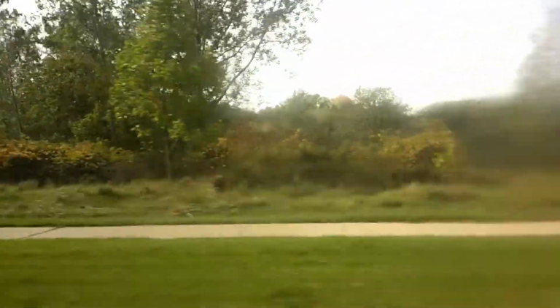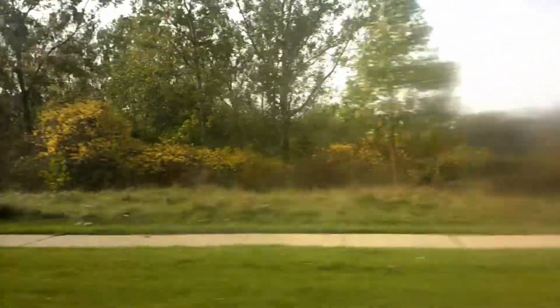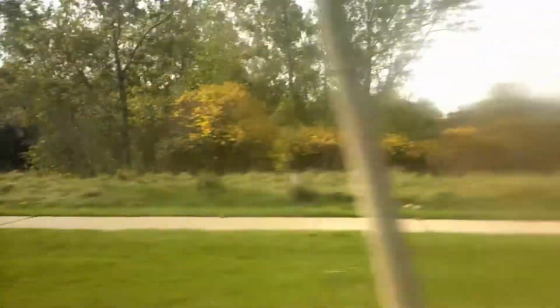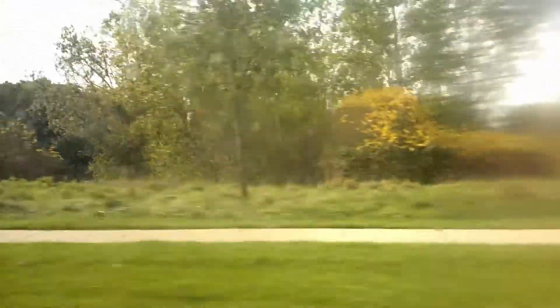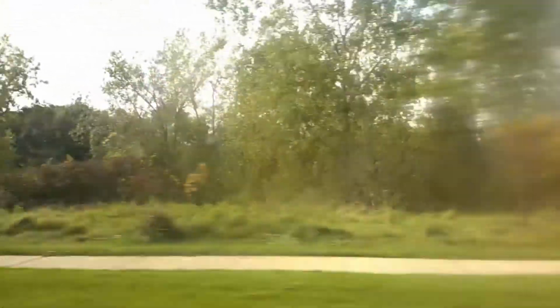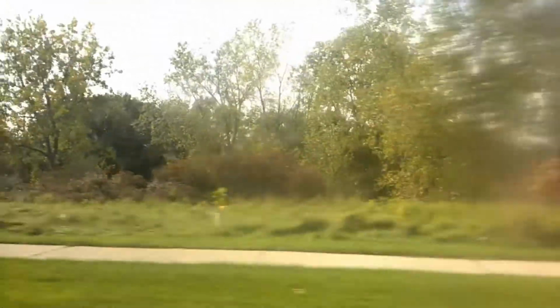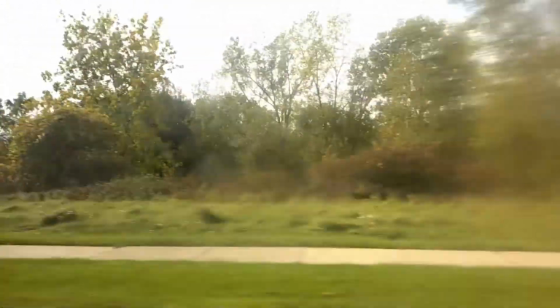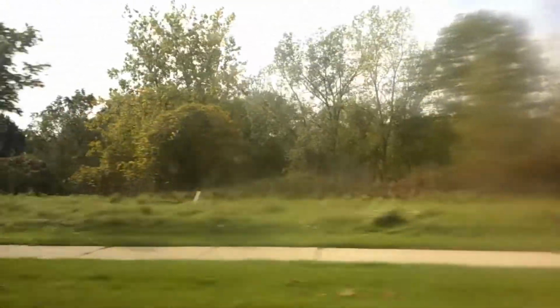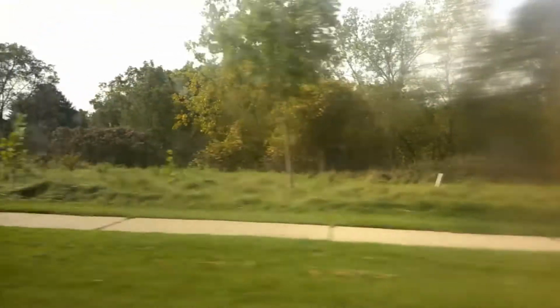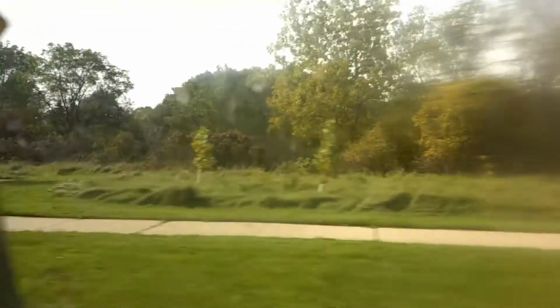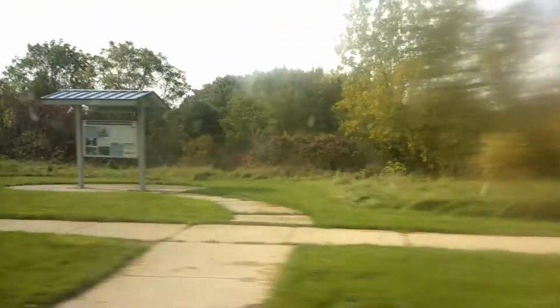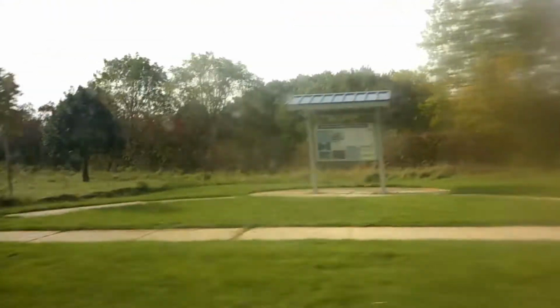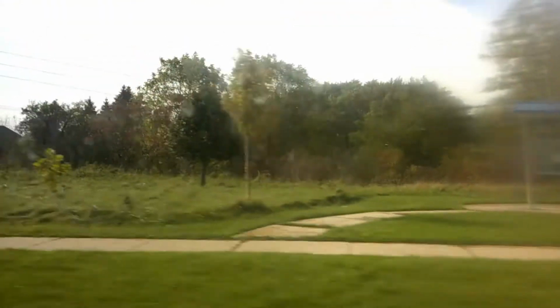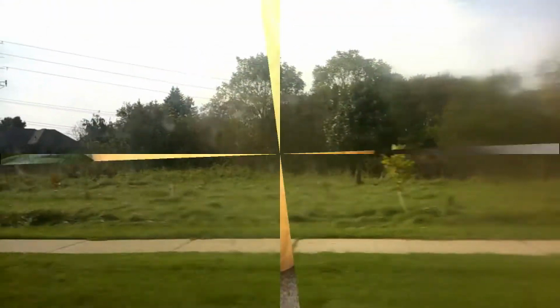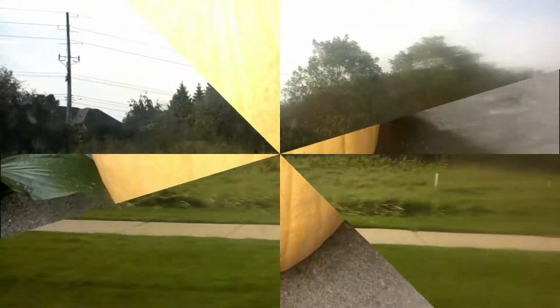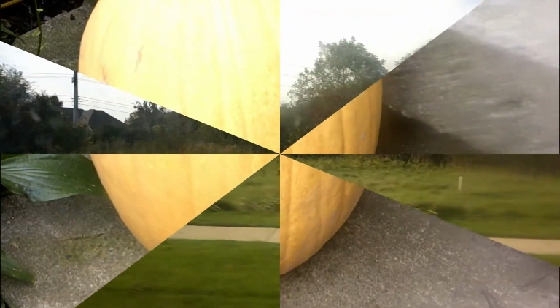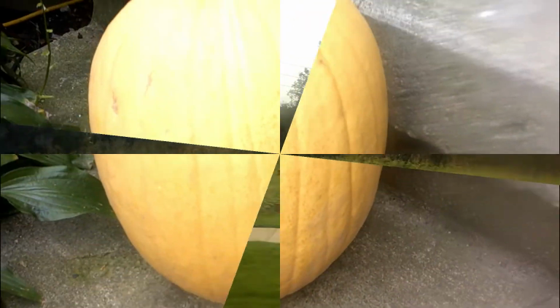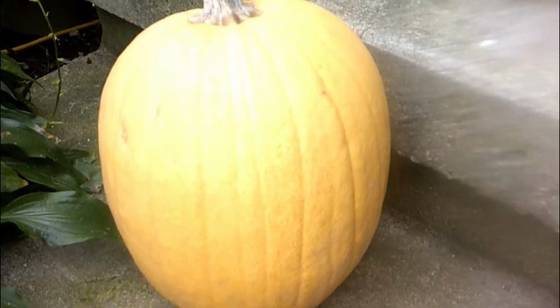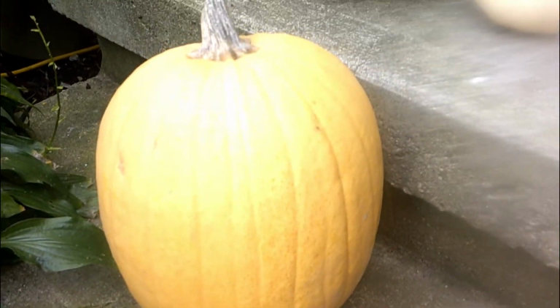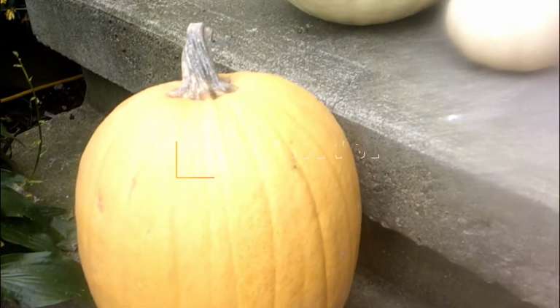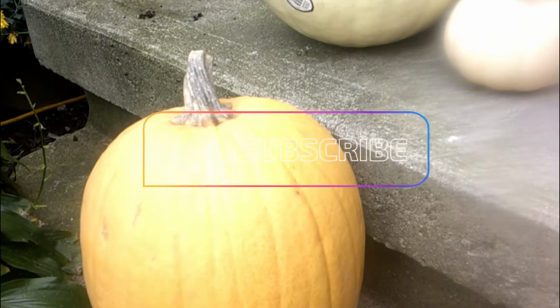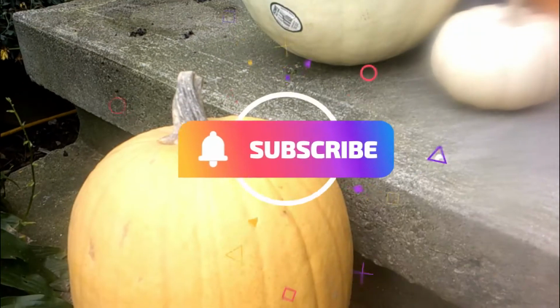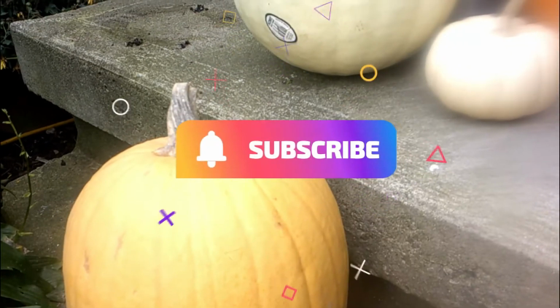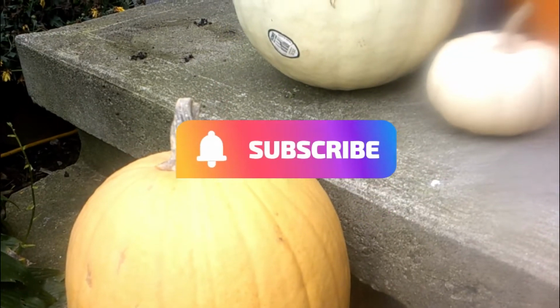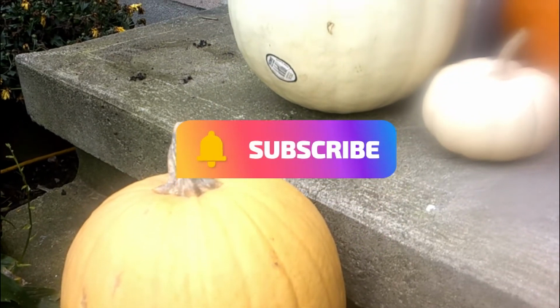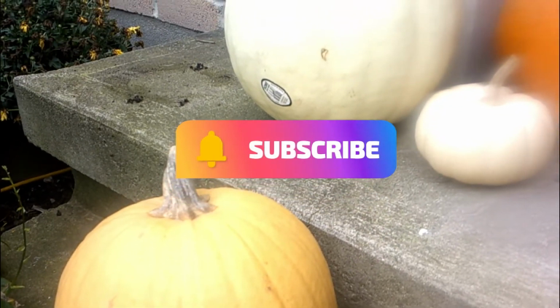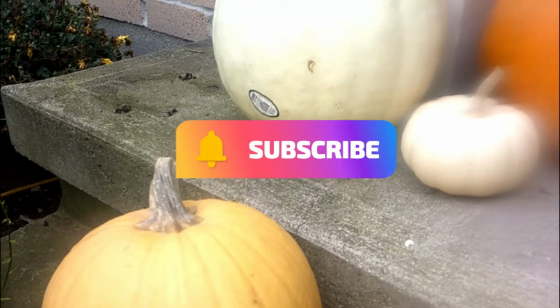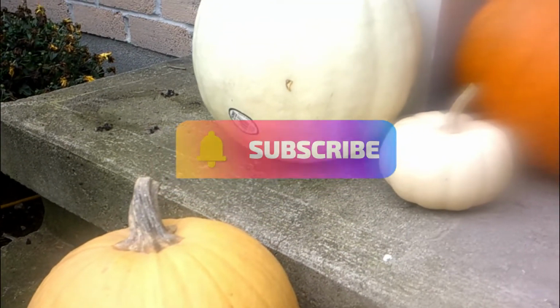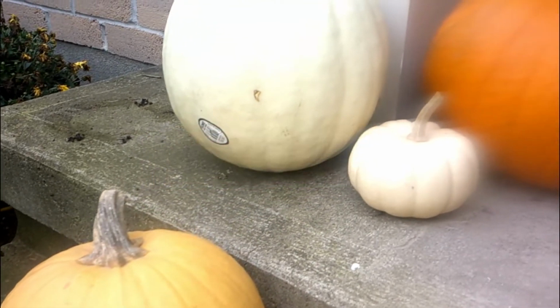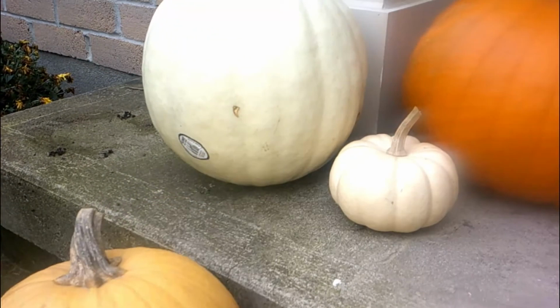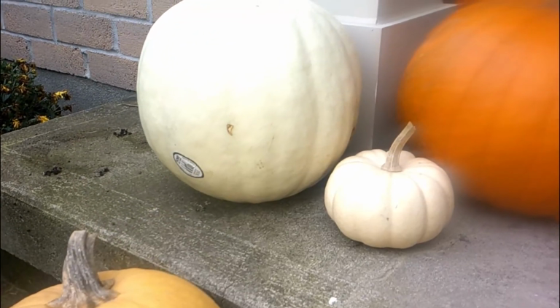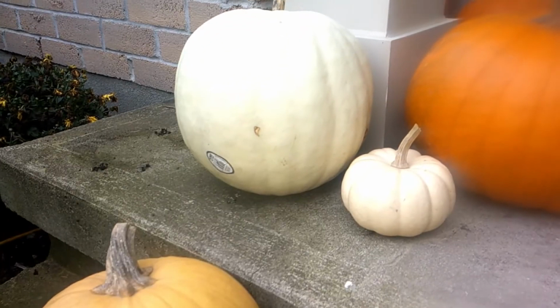Hello you guys and welcome back to DIY Dreams, and today we're actually going to be doing a video that we did before fall. If you like this video make sure to subscribe and turn on post notifications to become part of DIY Dreams. Now on to the video!